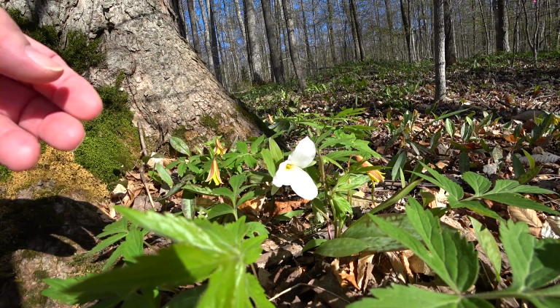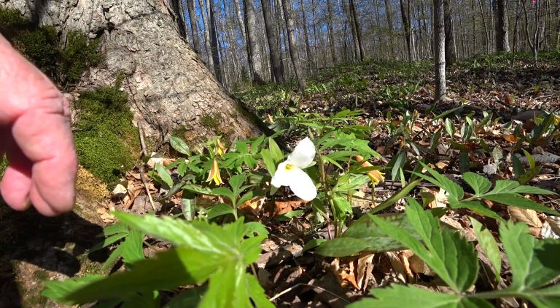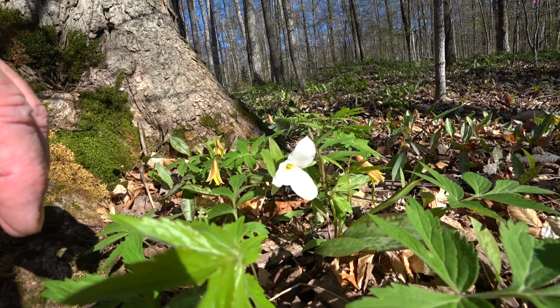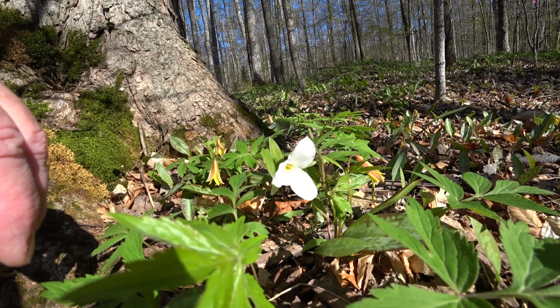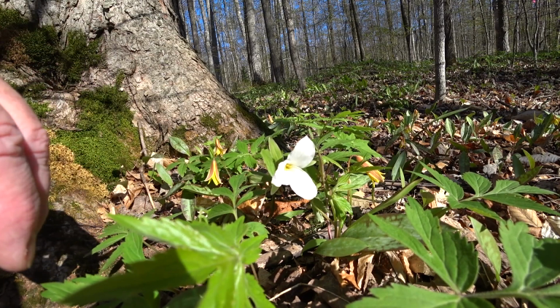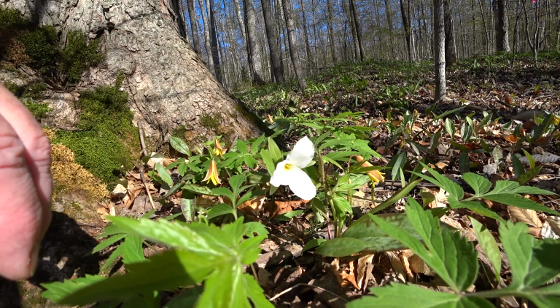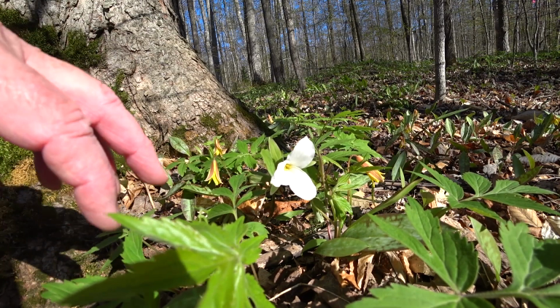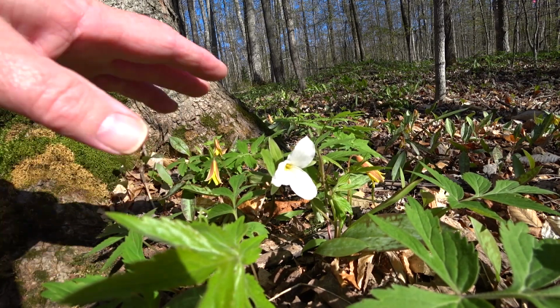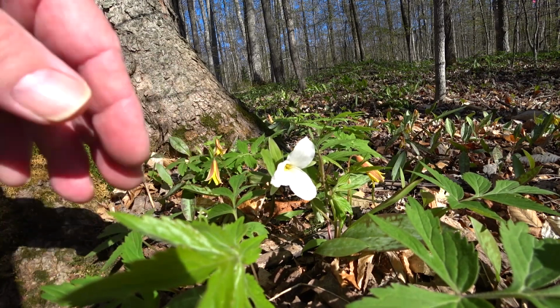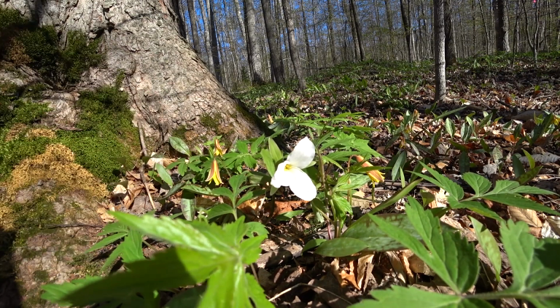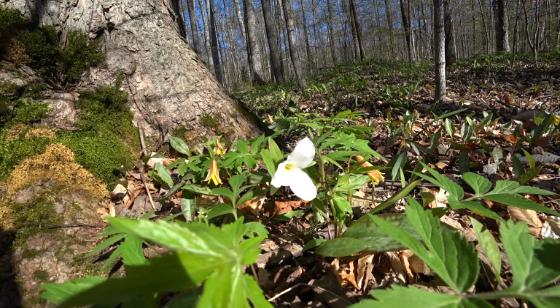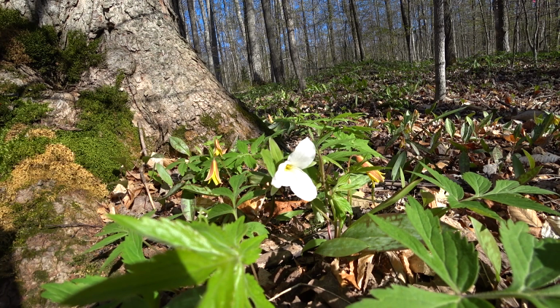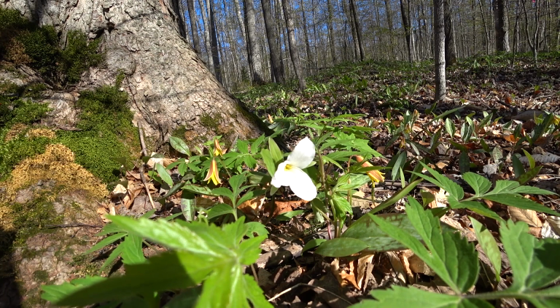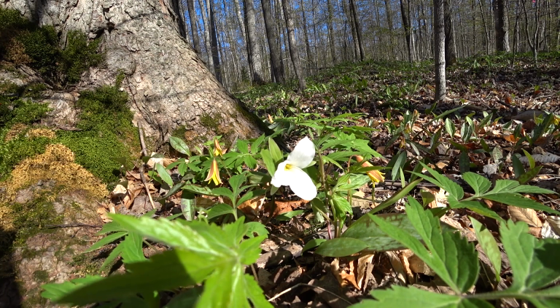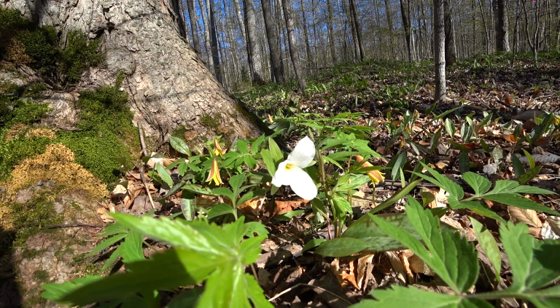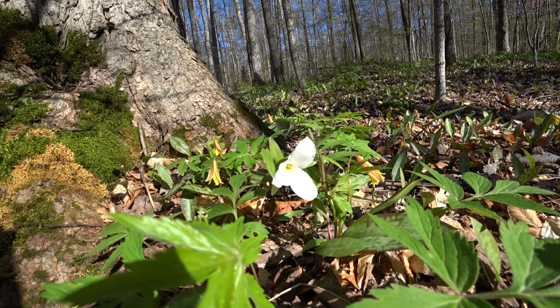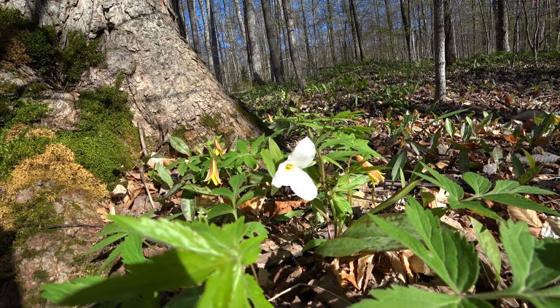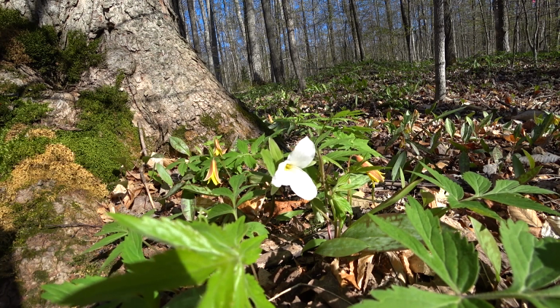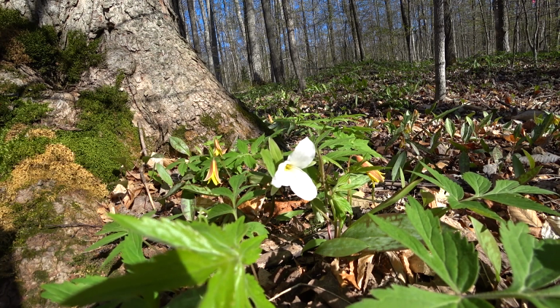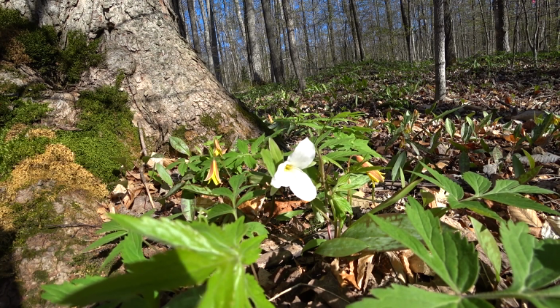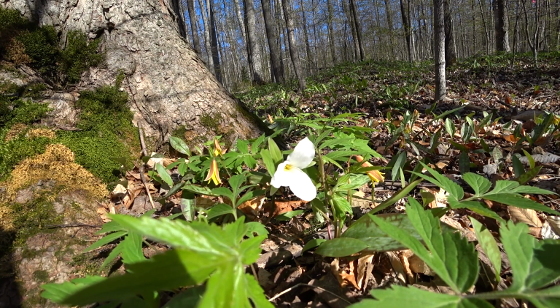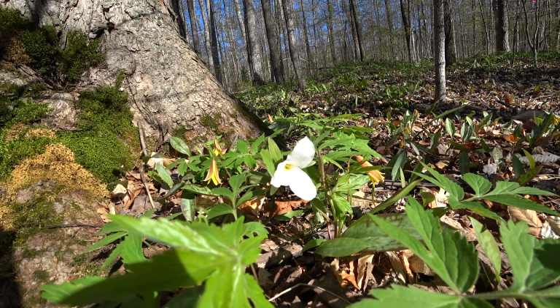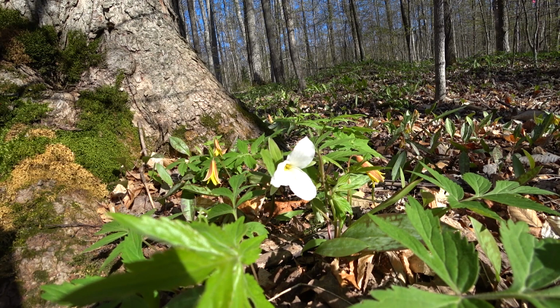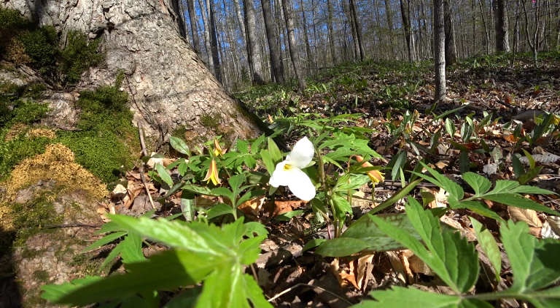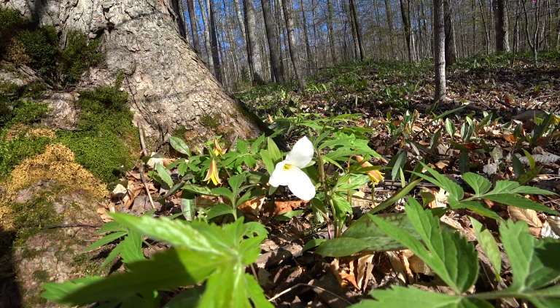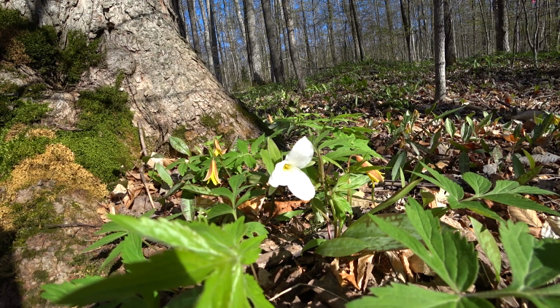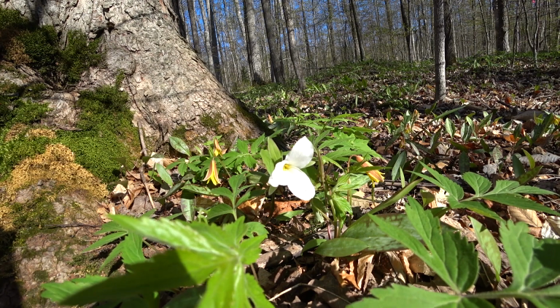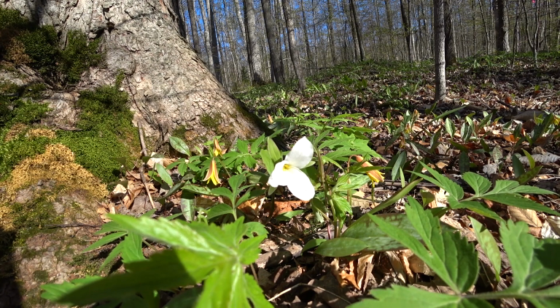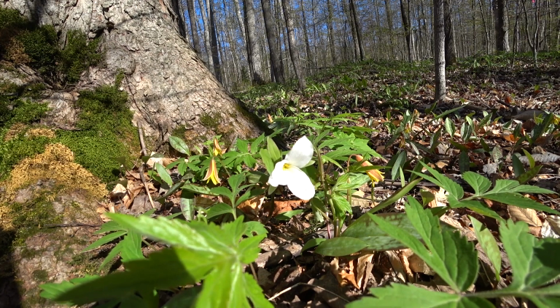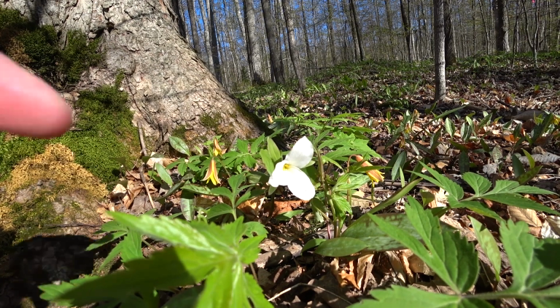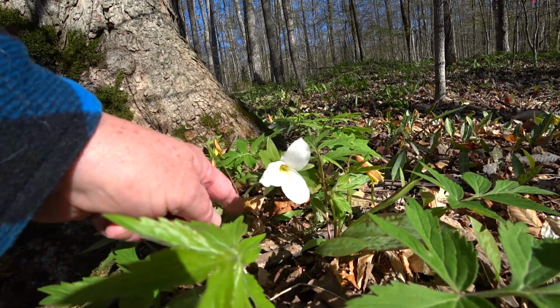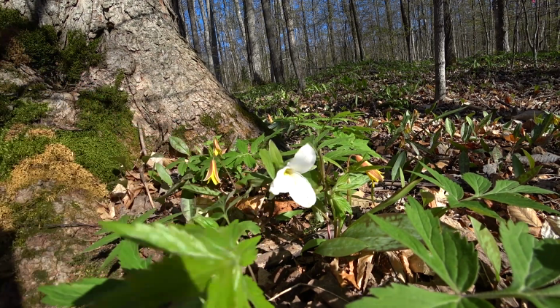We've got red trillium in the woods here as well. But this white trillium is more prominent here because it loves loamy soil — this is a maple and beech woodlot.